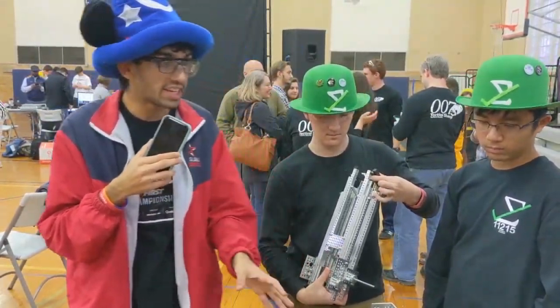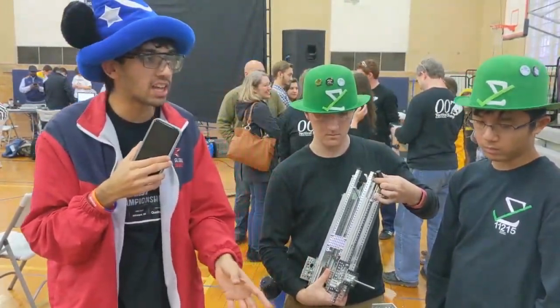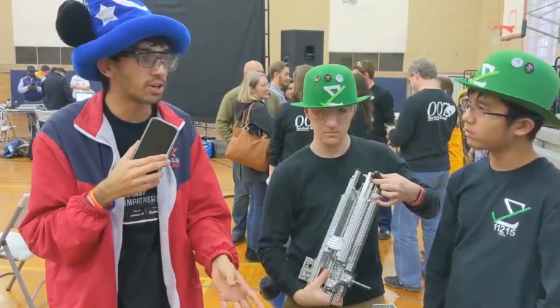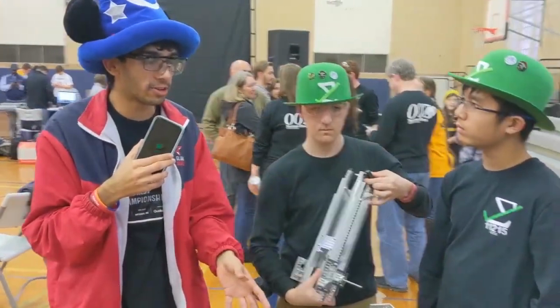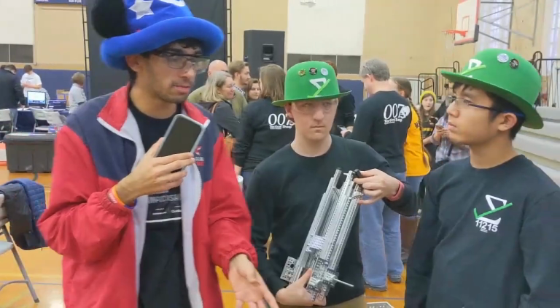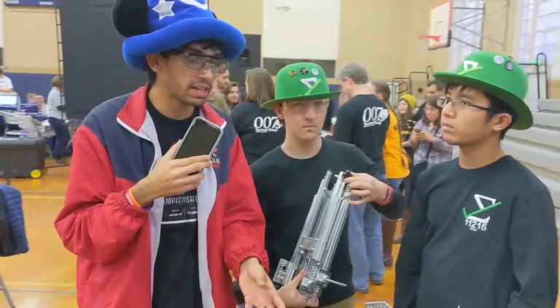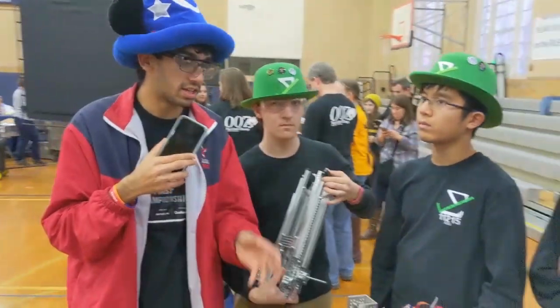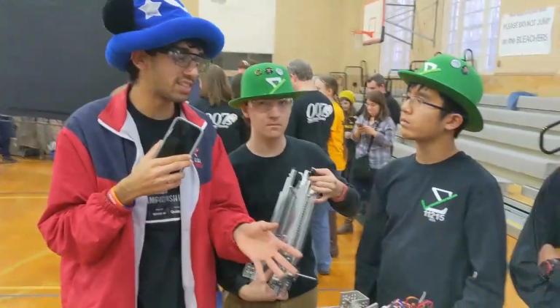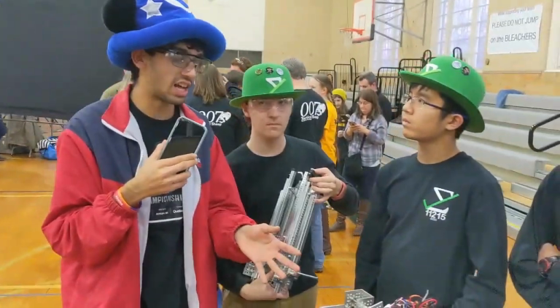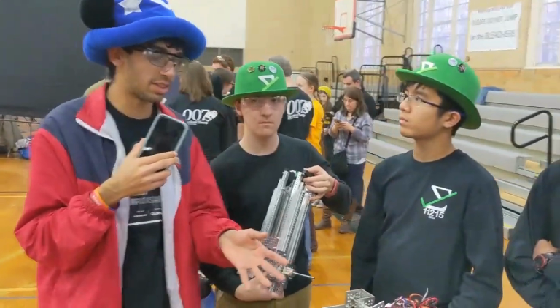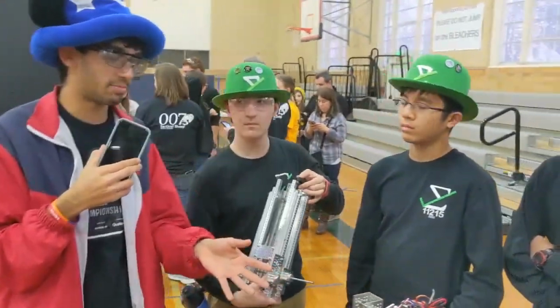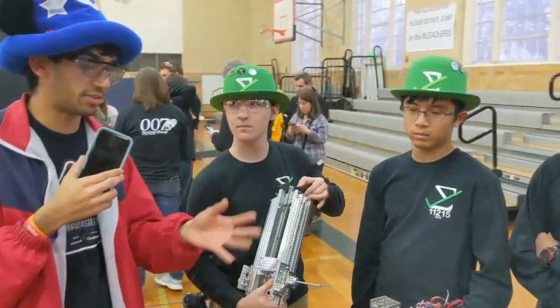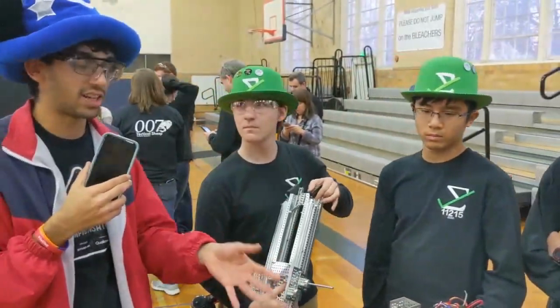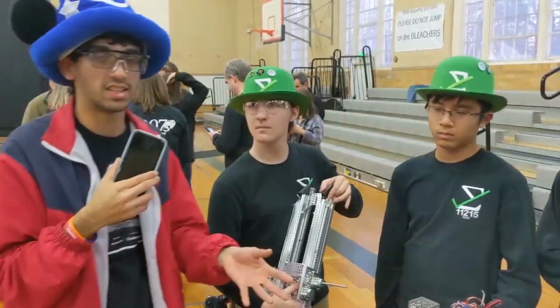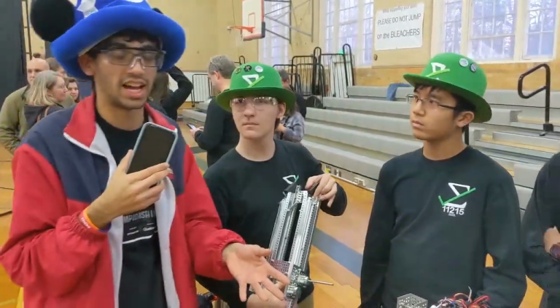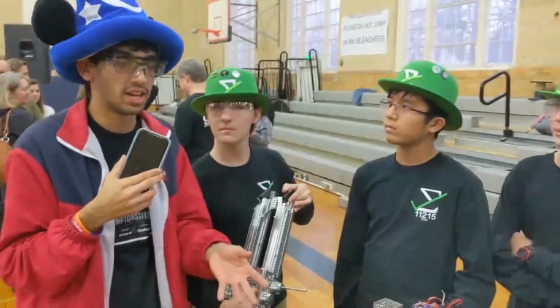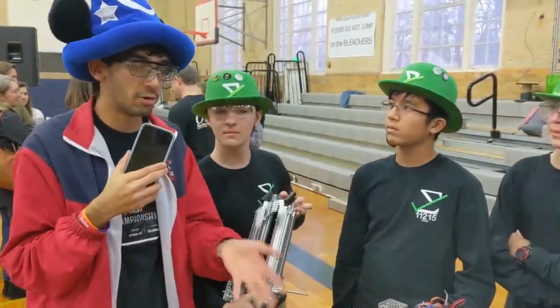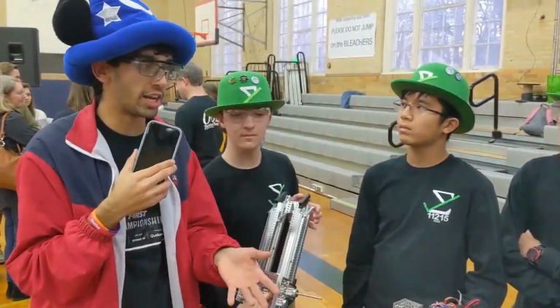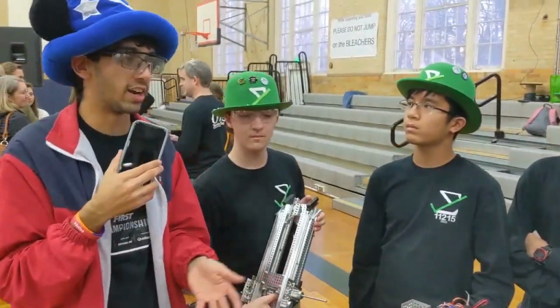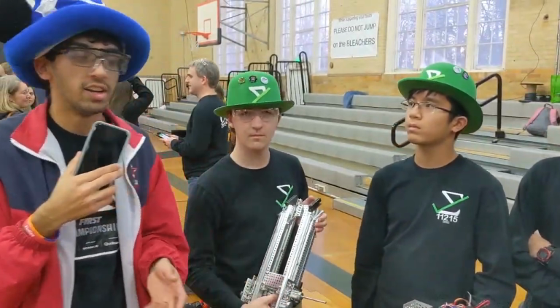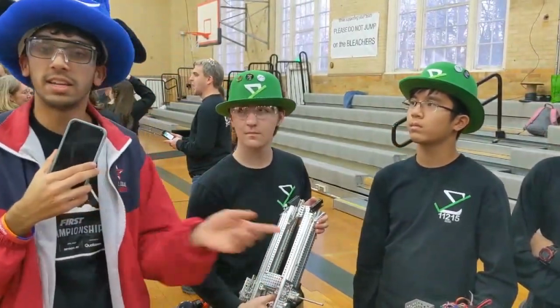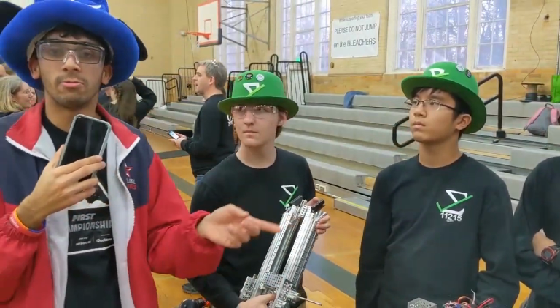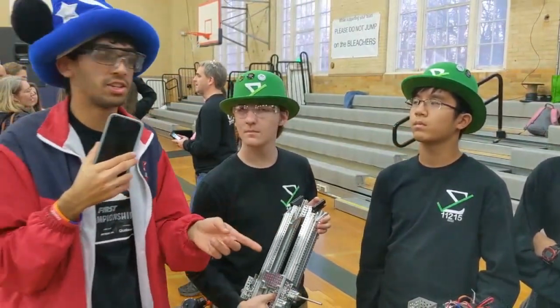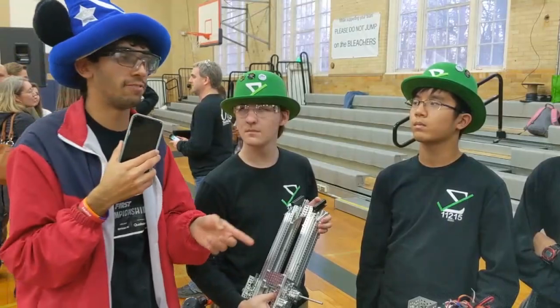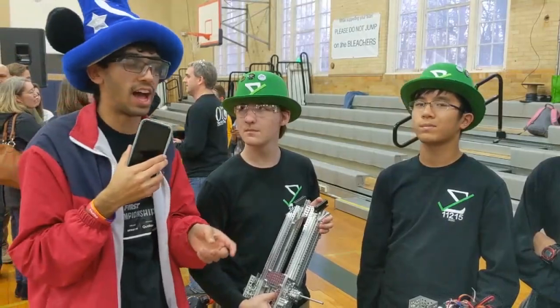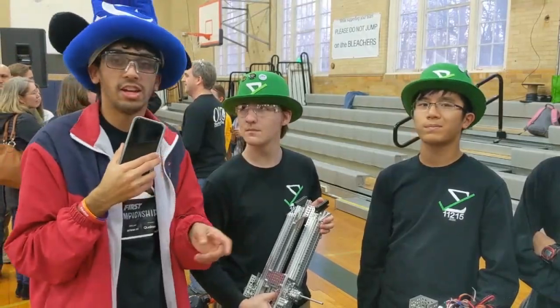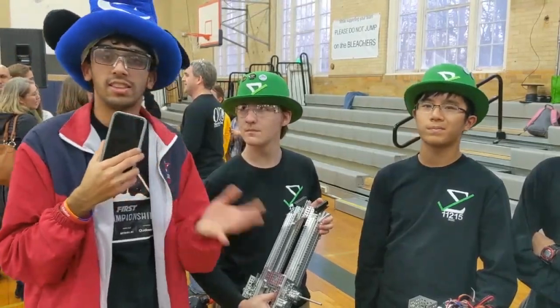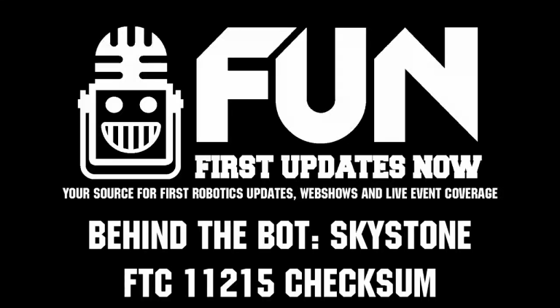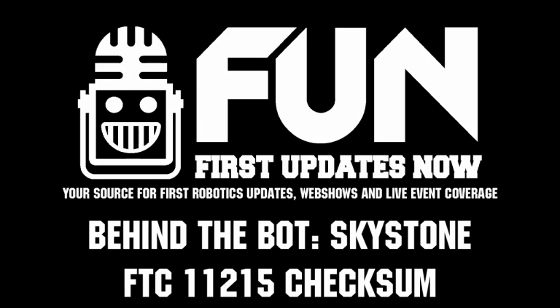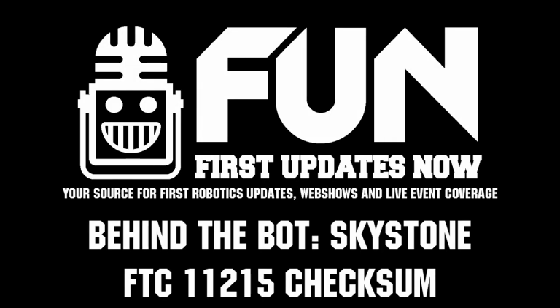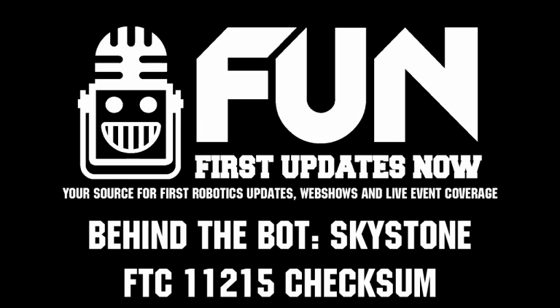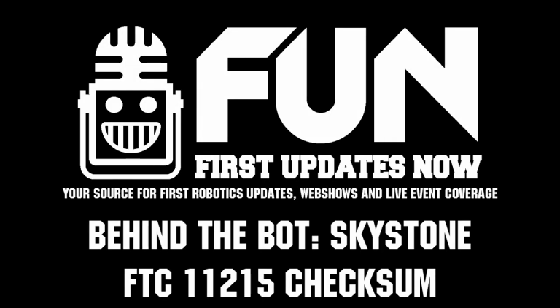Thank you guys for interviewing with me. You guys did awesome in the competition — Finalist Alliance, you heard it here, Team 11215. Thank you guys, see you guys next time.